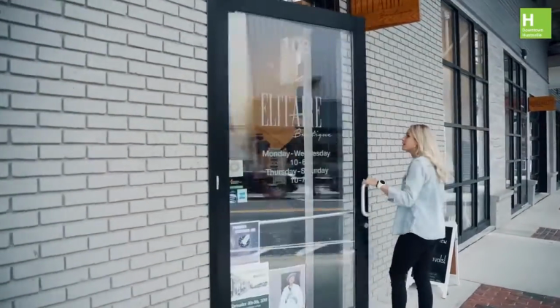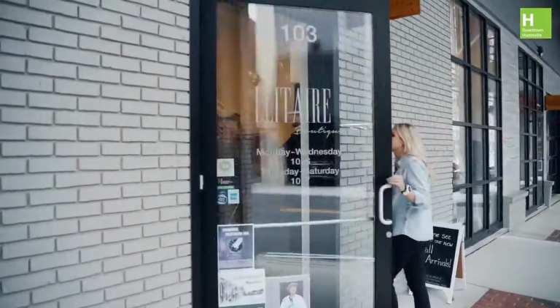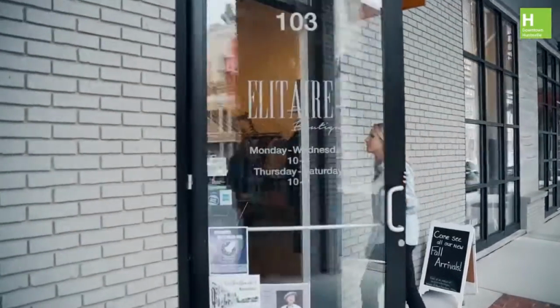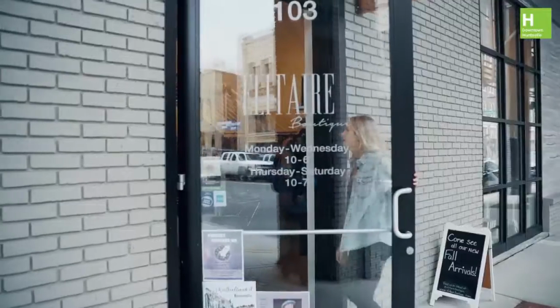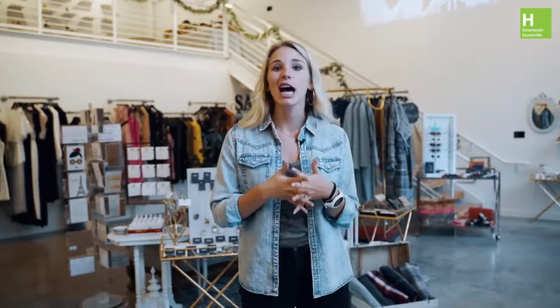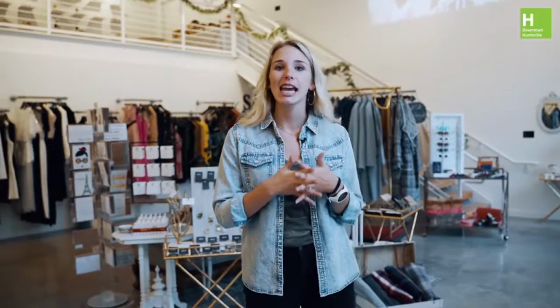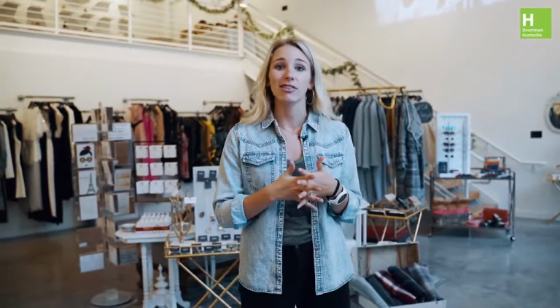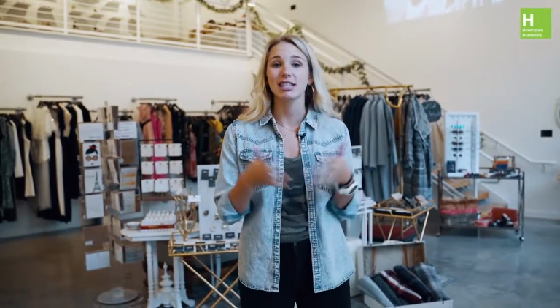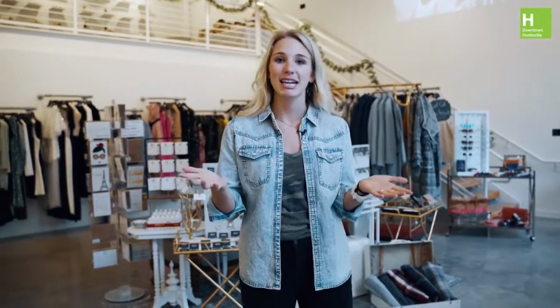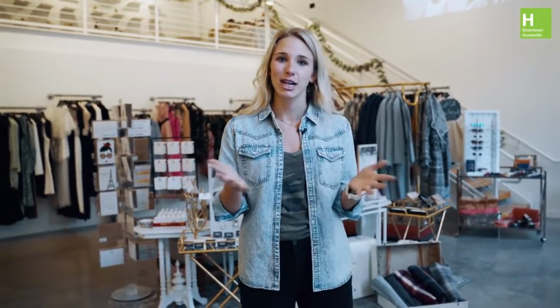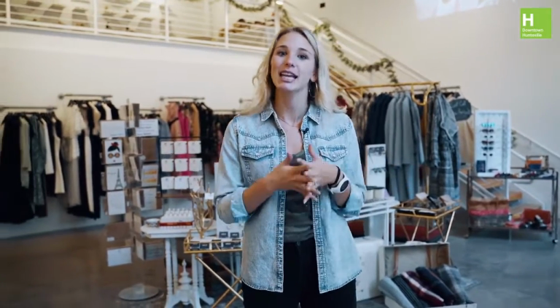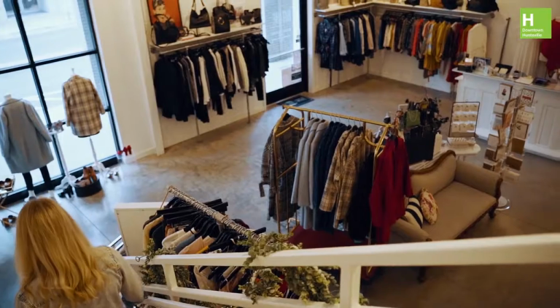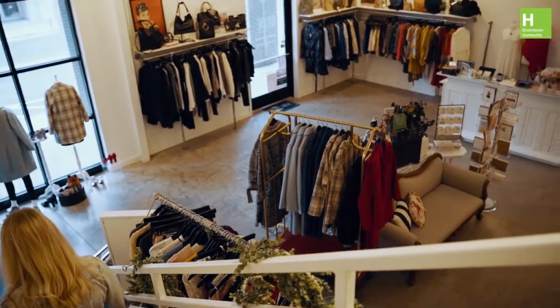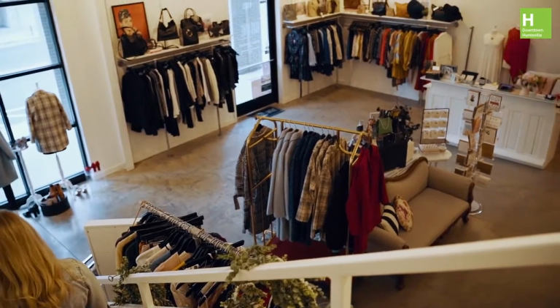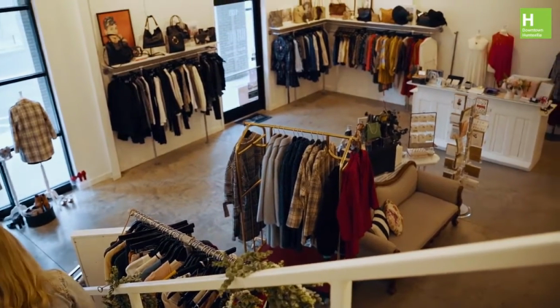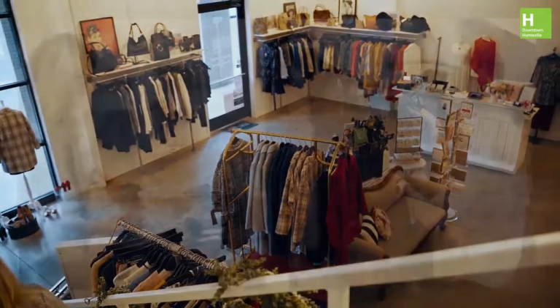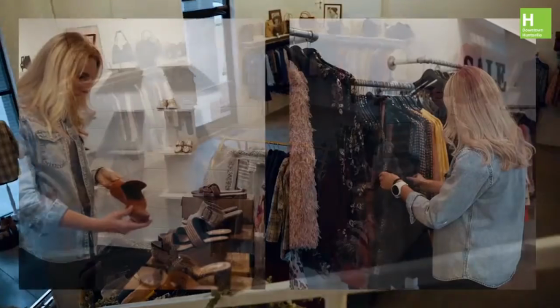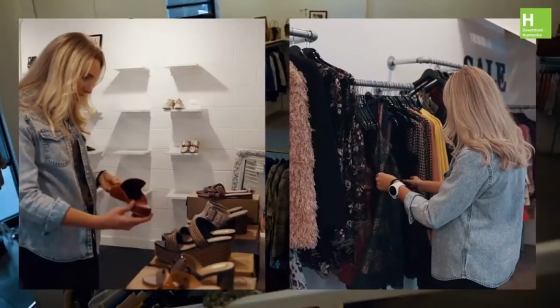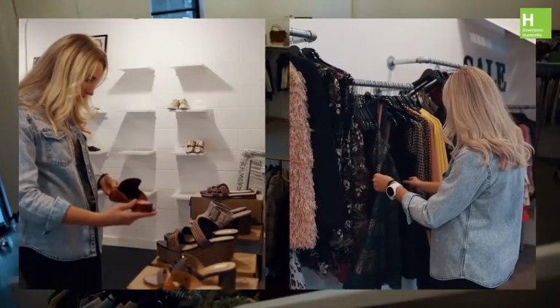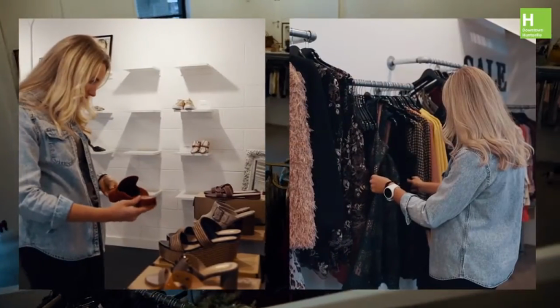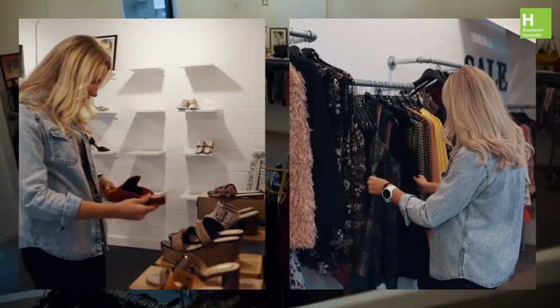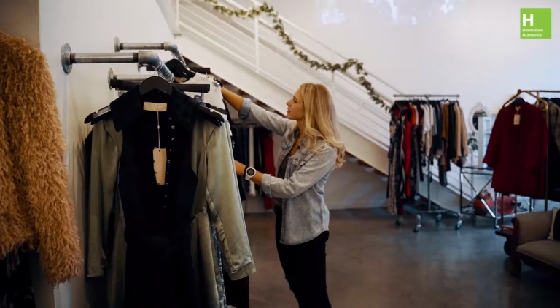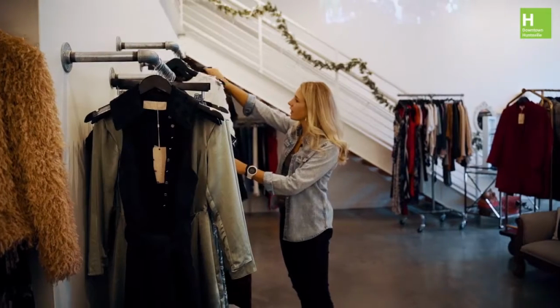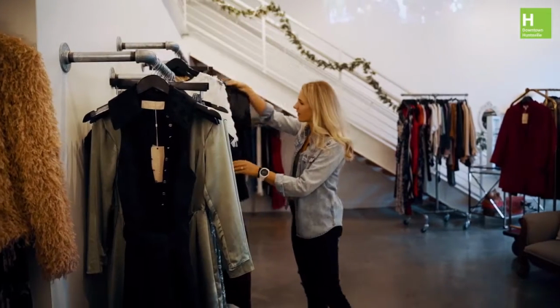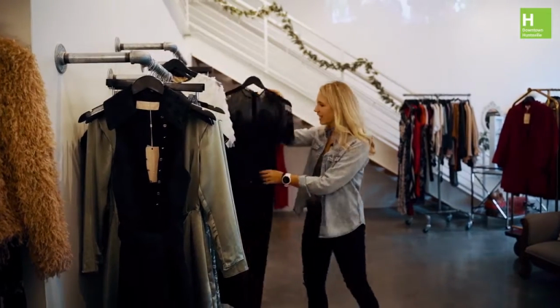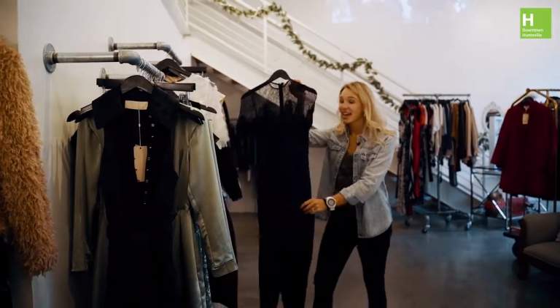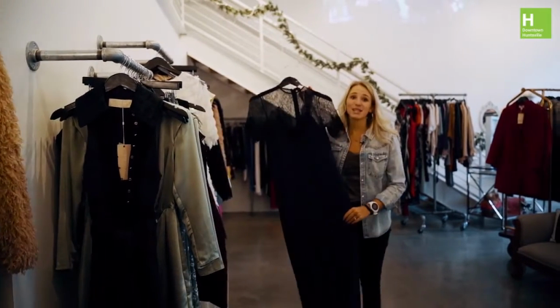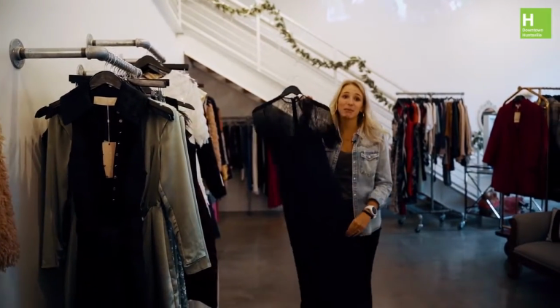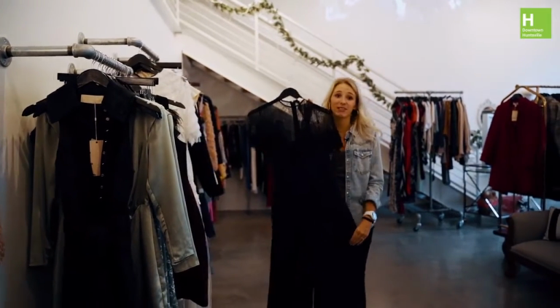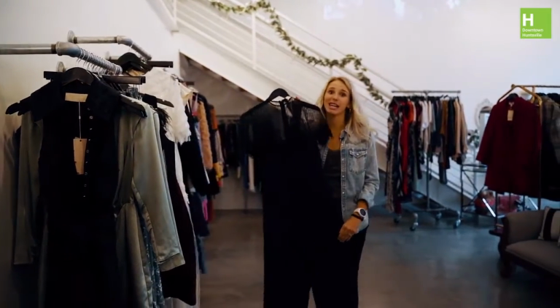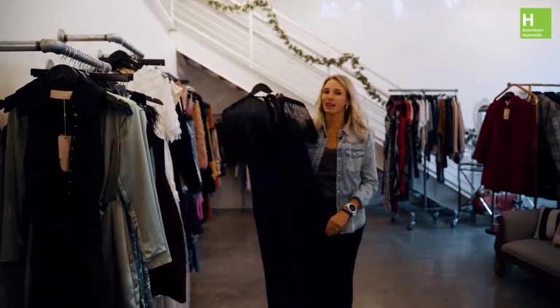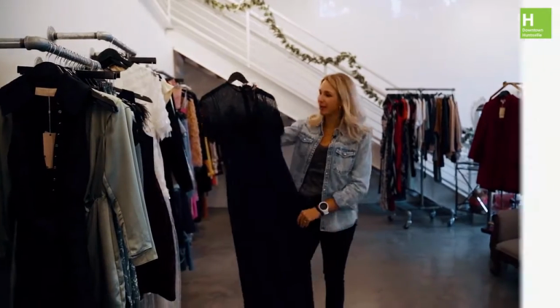Ladies, if you're looking for a great holiday outfit or some accessories, Ella Terre Boutique is a must visit. This would be perfect for any holiday party.